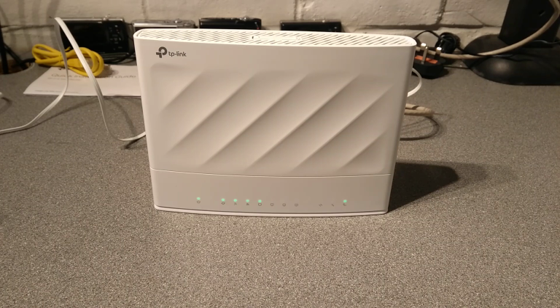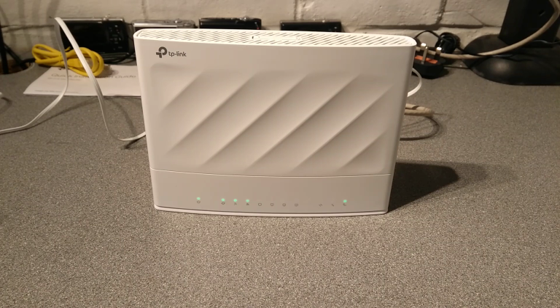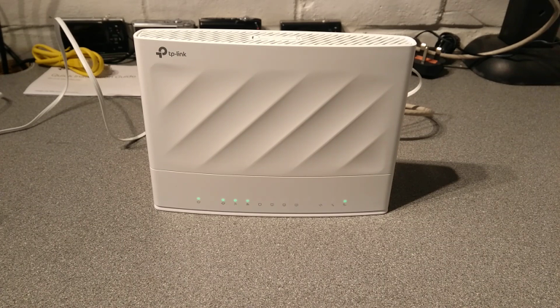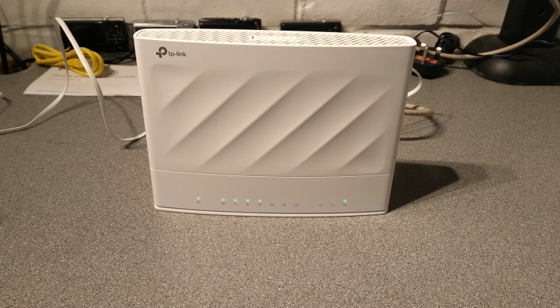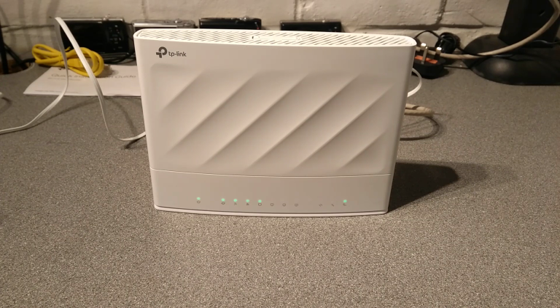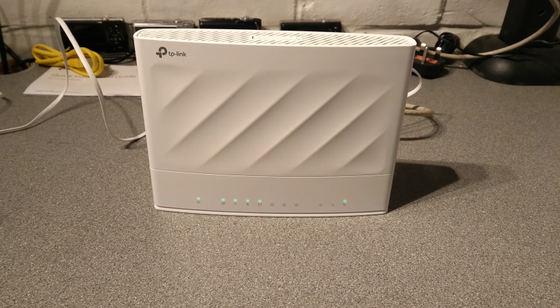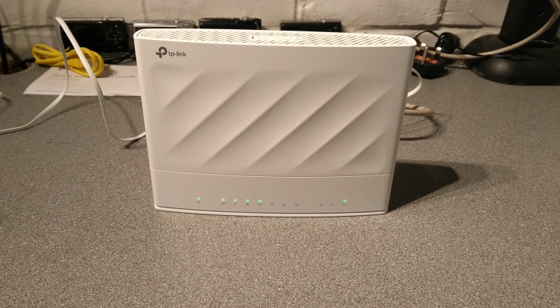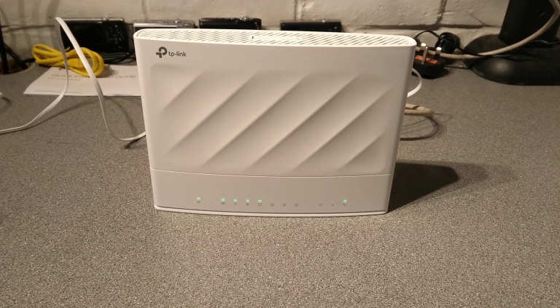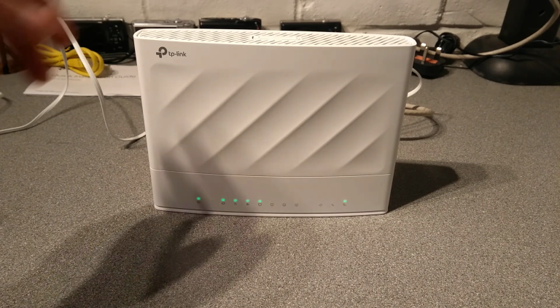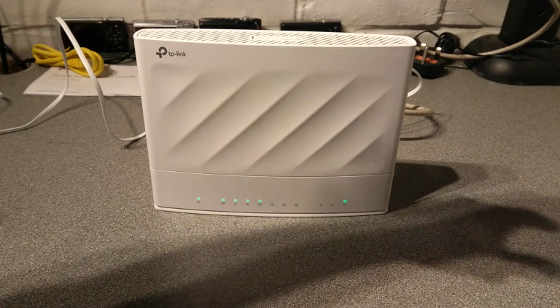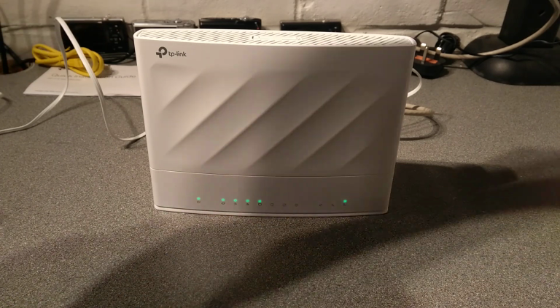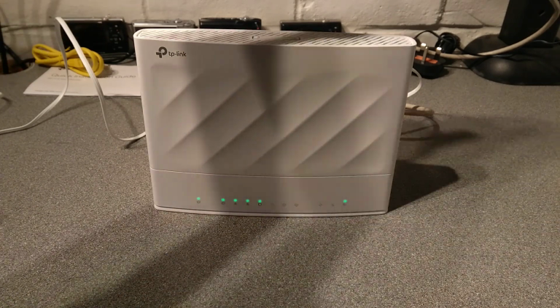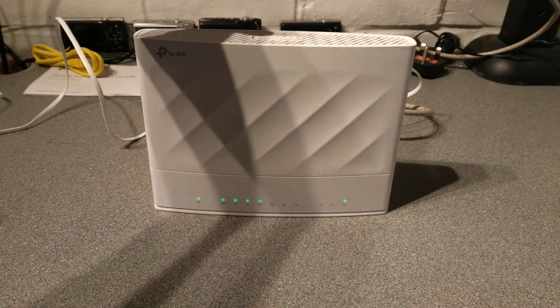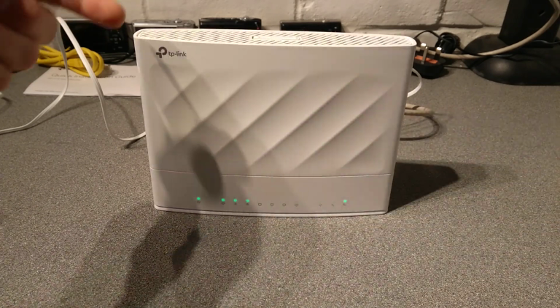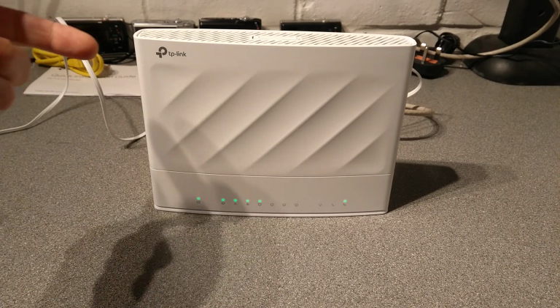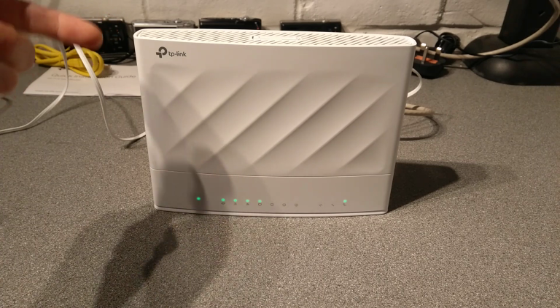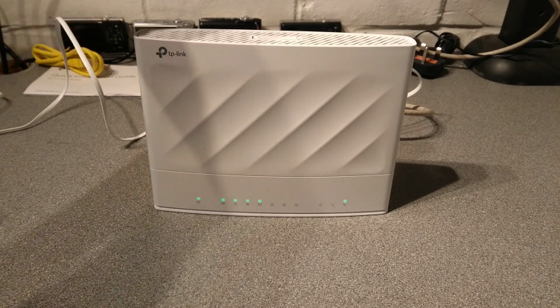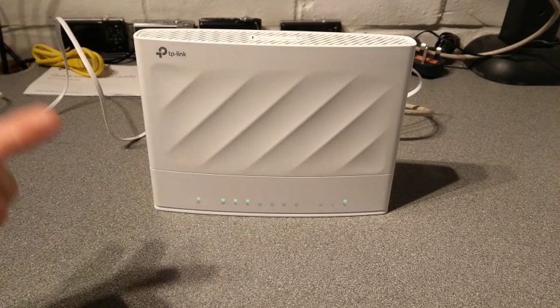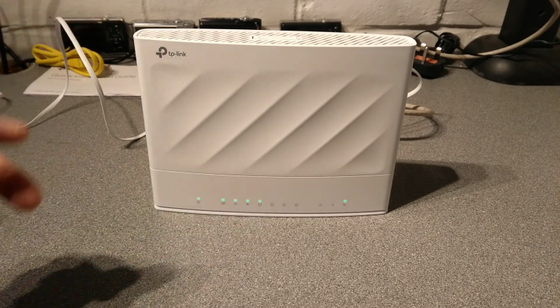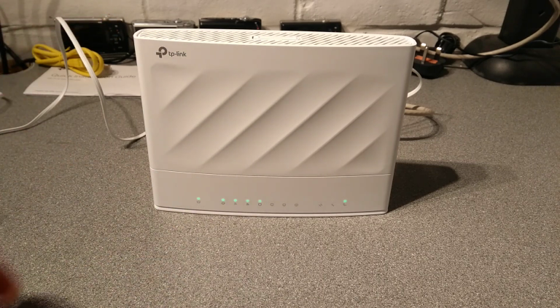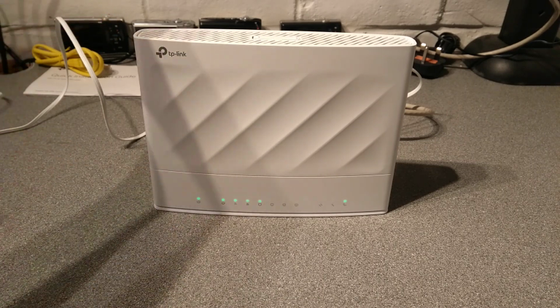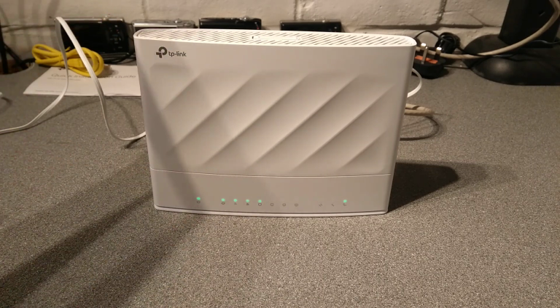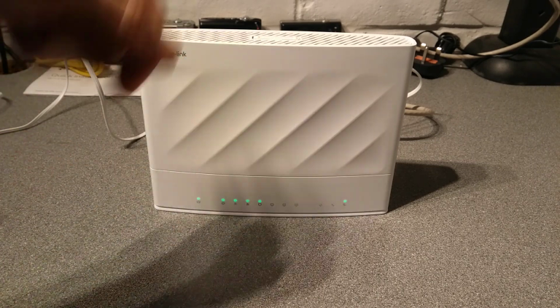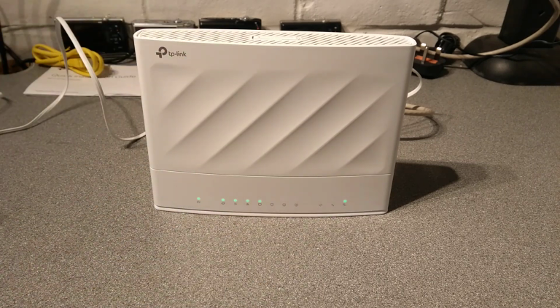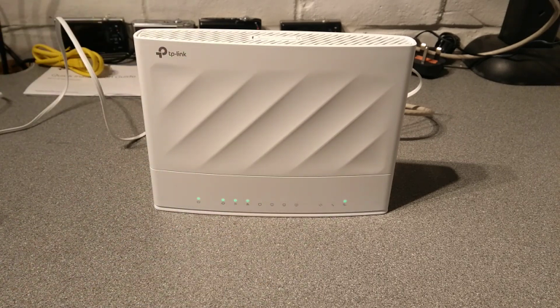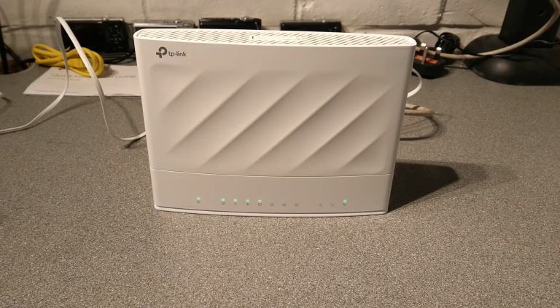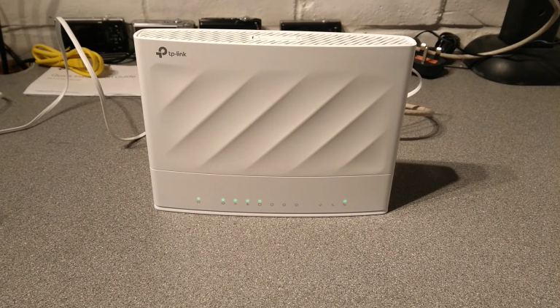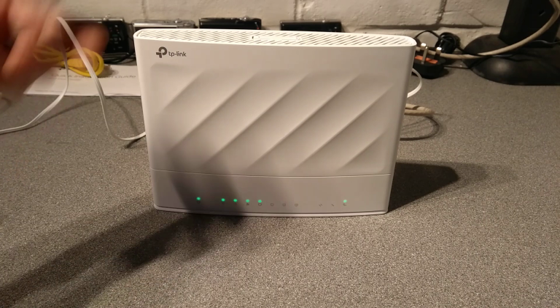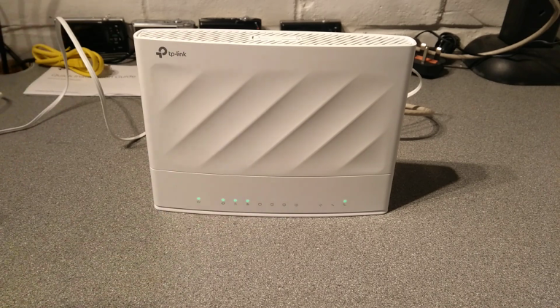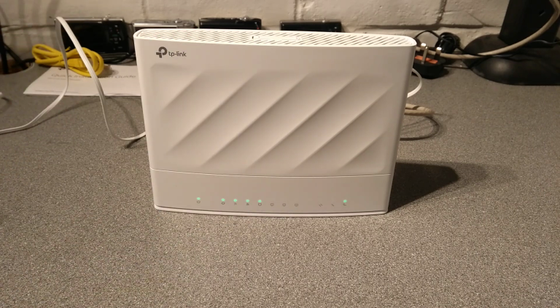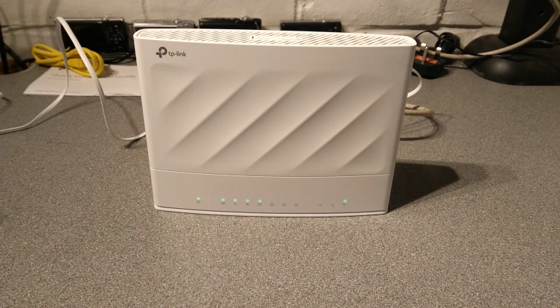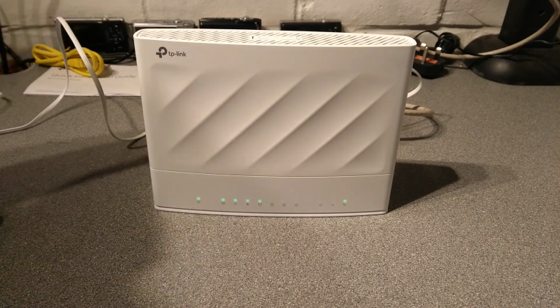Hello everyone, this is Freename on YouTube here with a video on how to factory reset this TP-Link EX230V router. It's an Ethernet router.